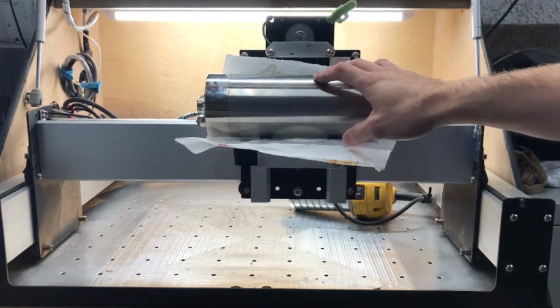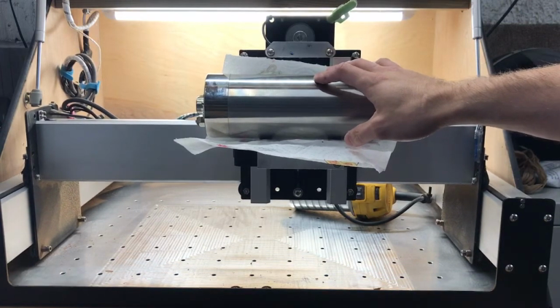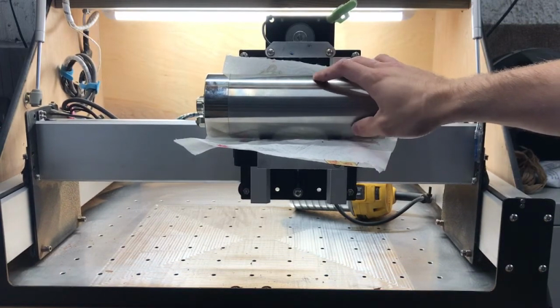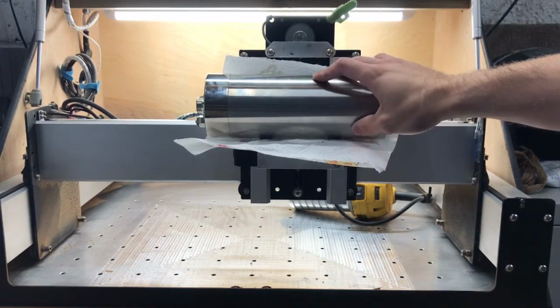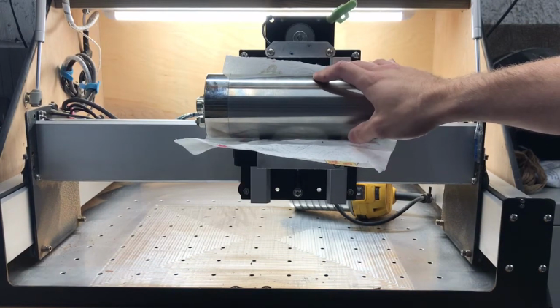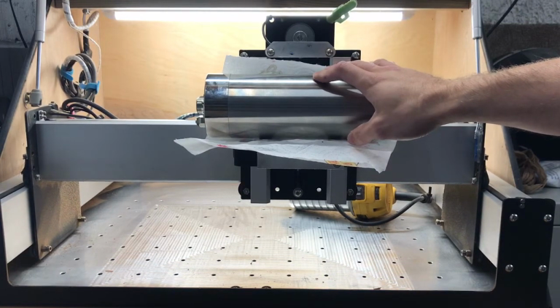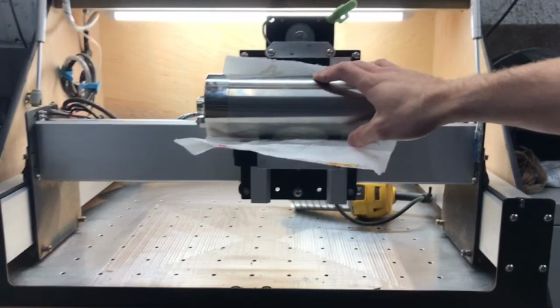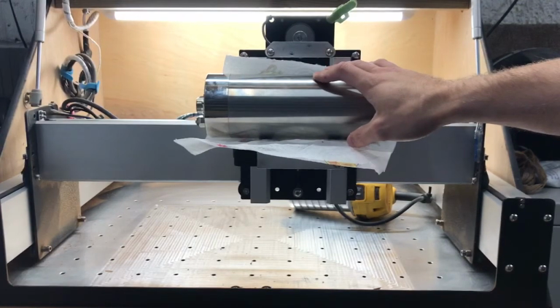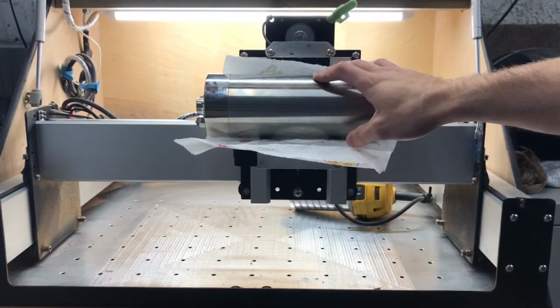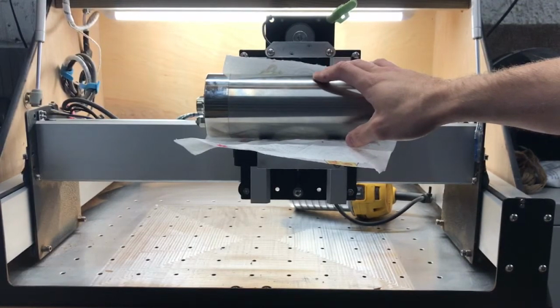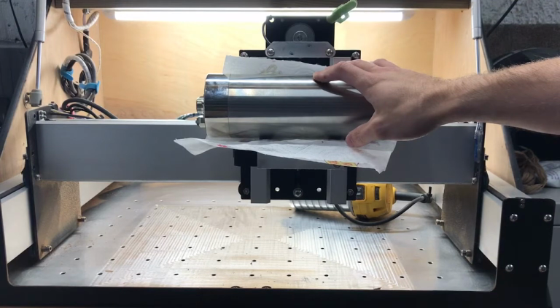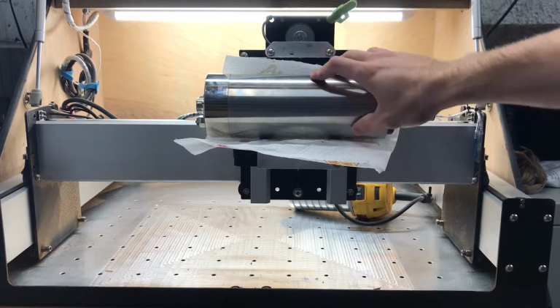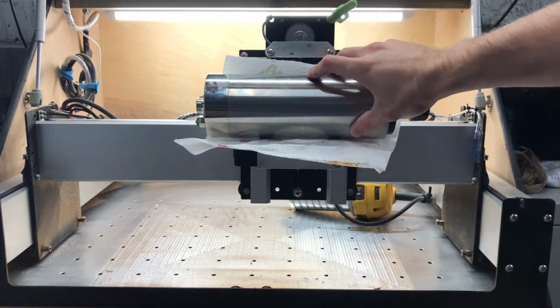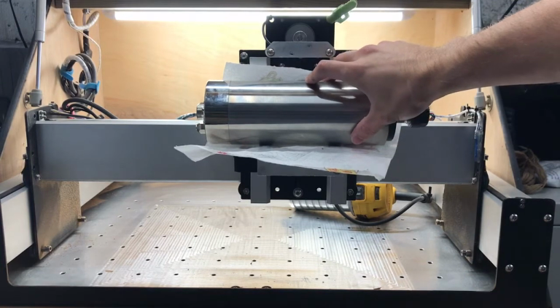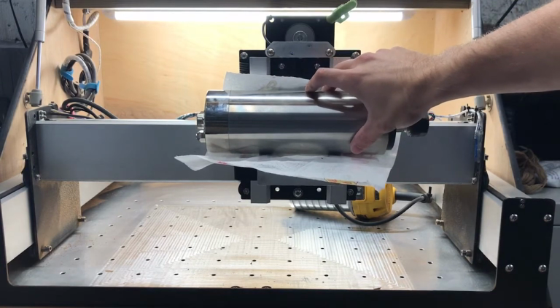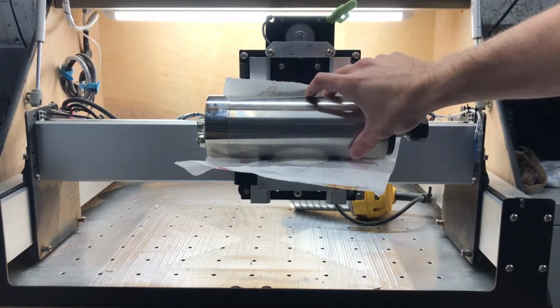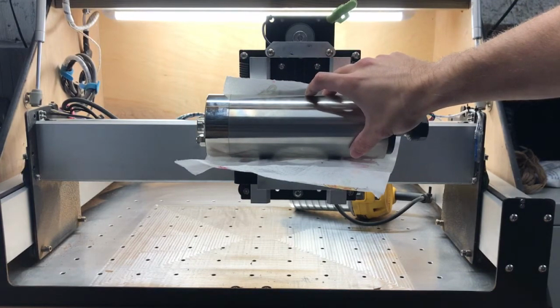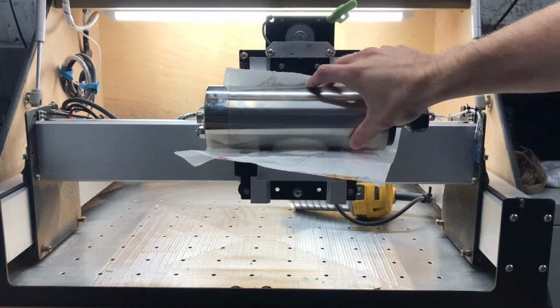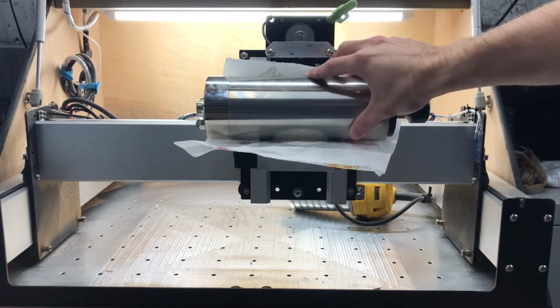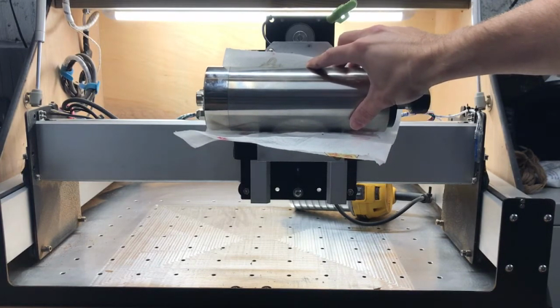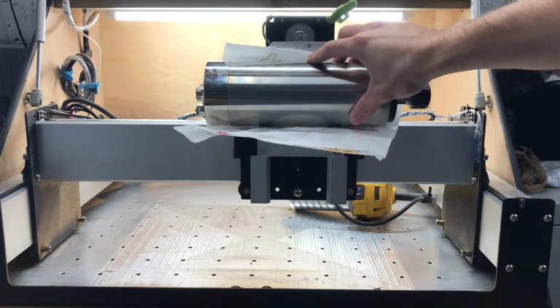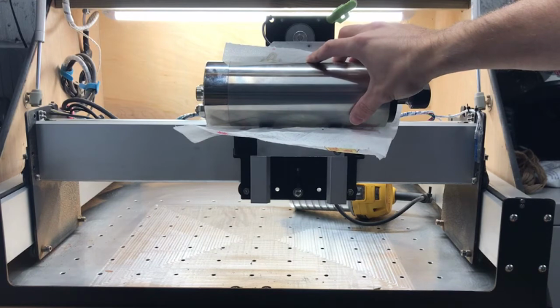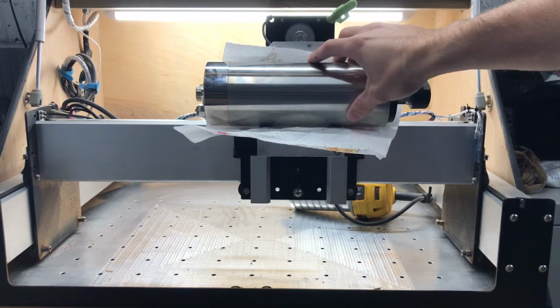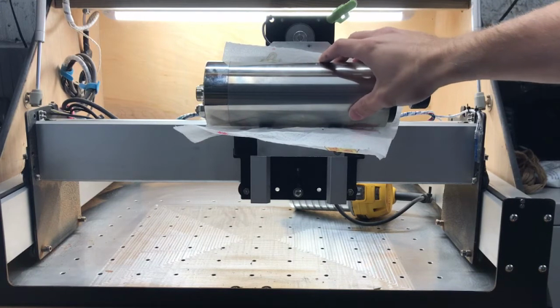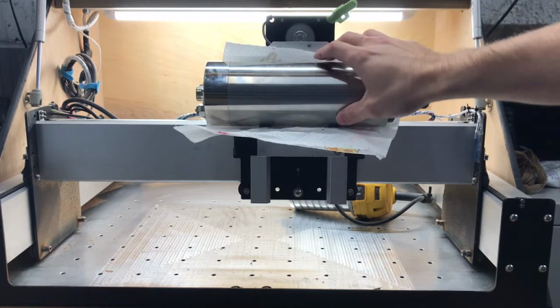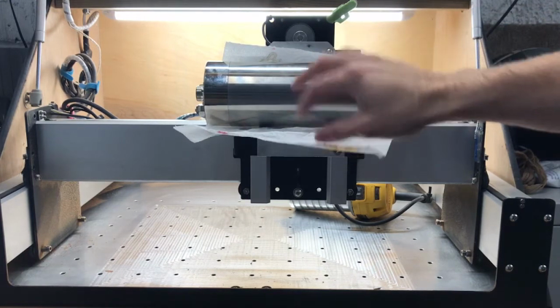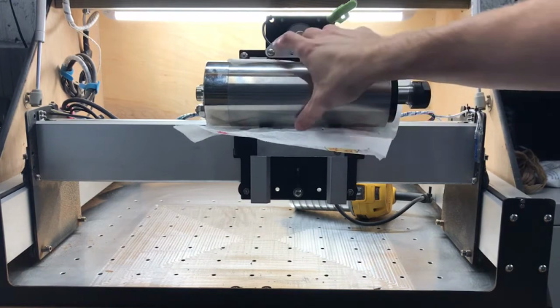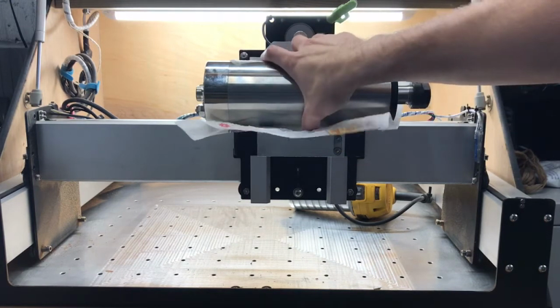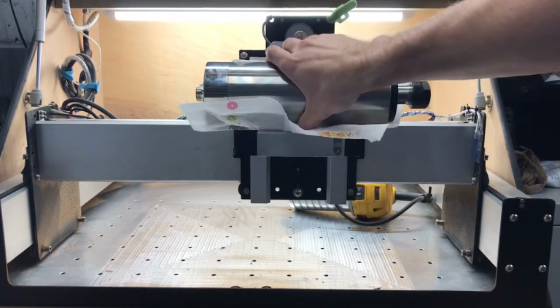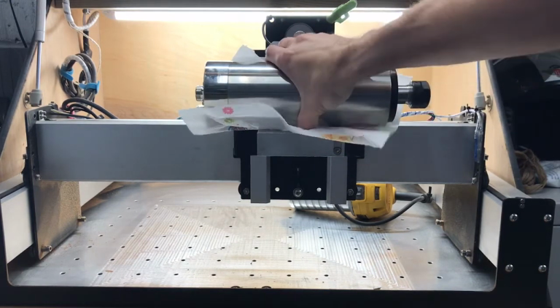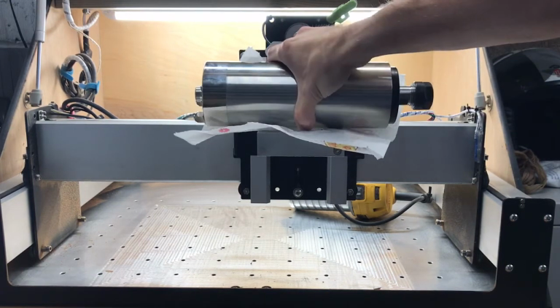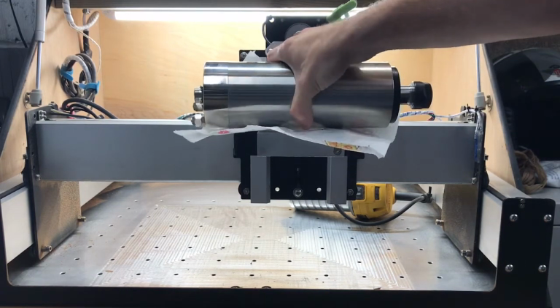It doesn't seem like it's struggling at all to be honest. Maybe the additional weight will help. Just do the Z-axis one more time — seems all right. I'll pull that off for the time being.